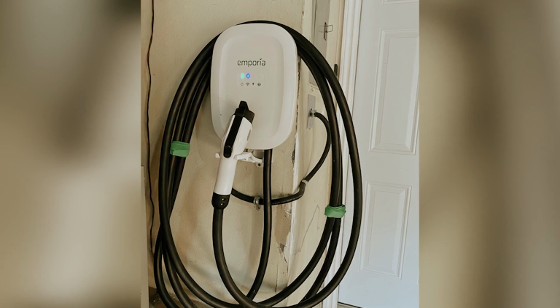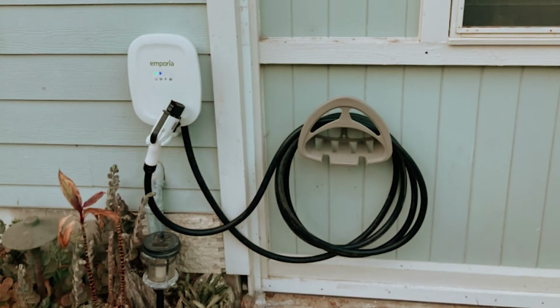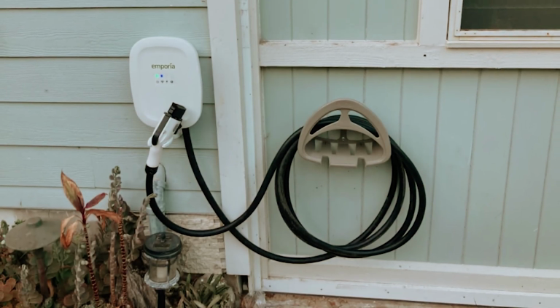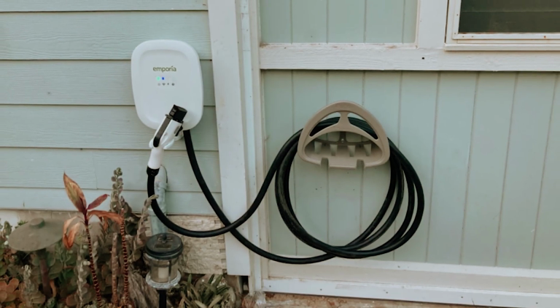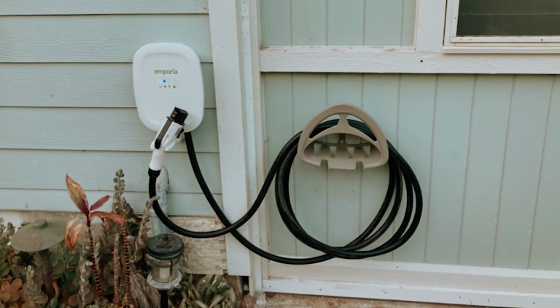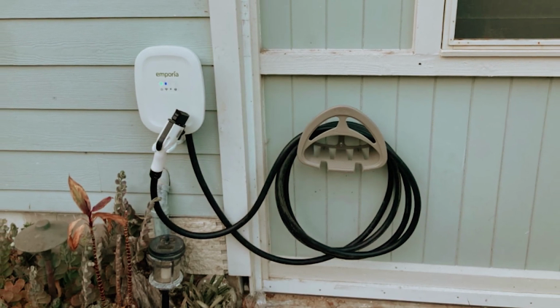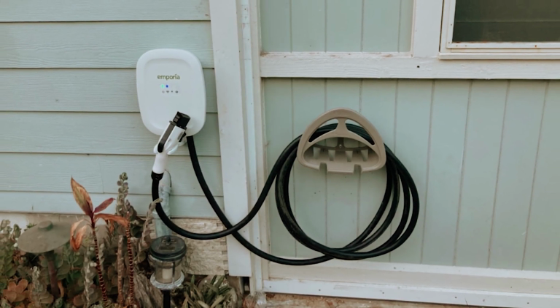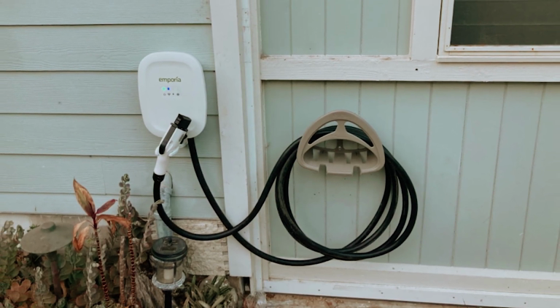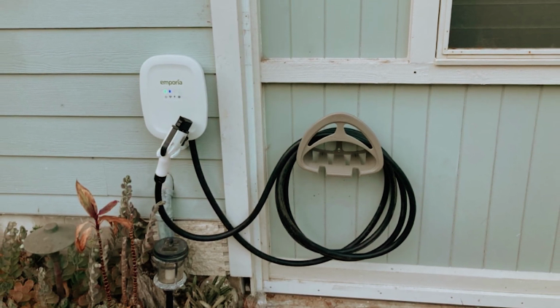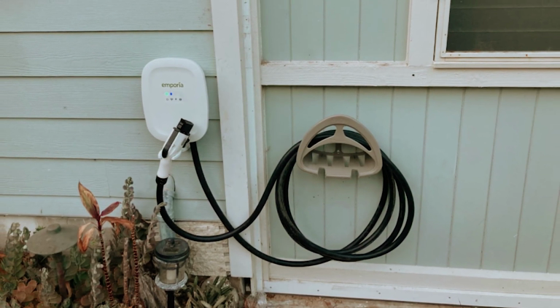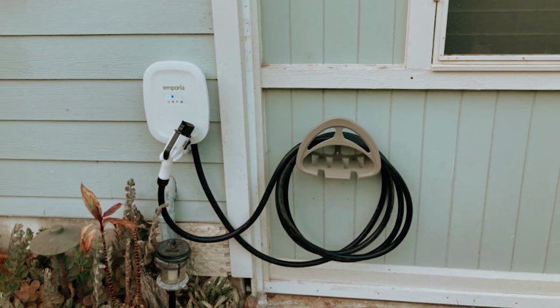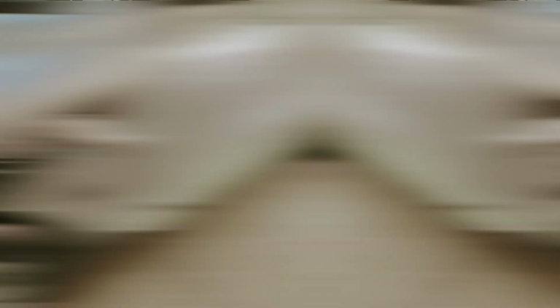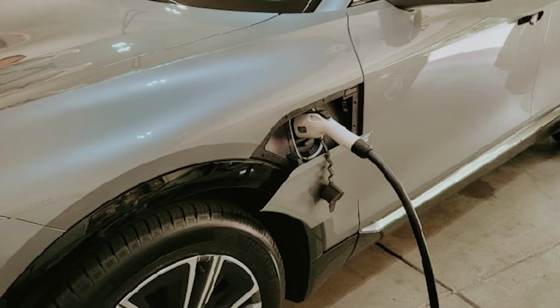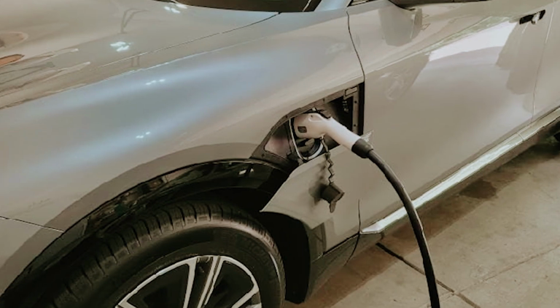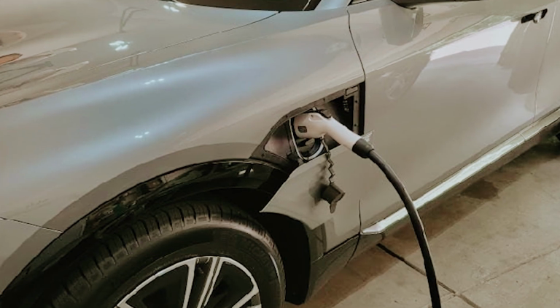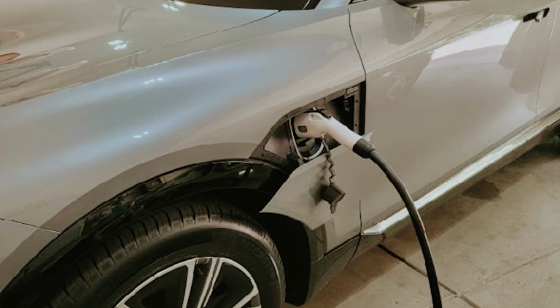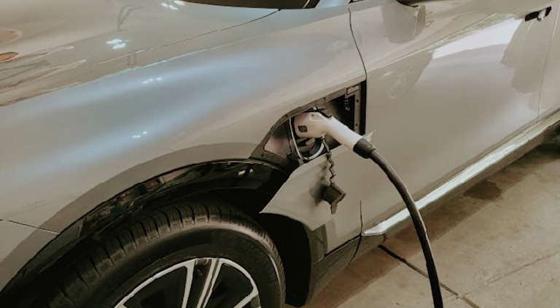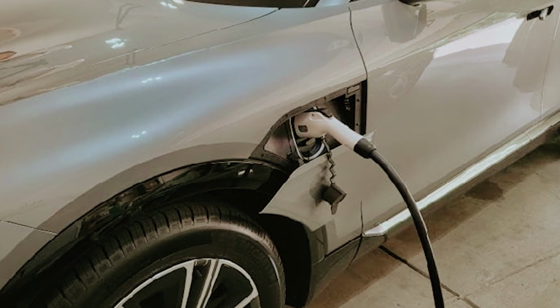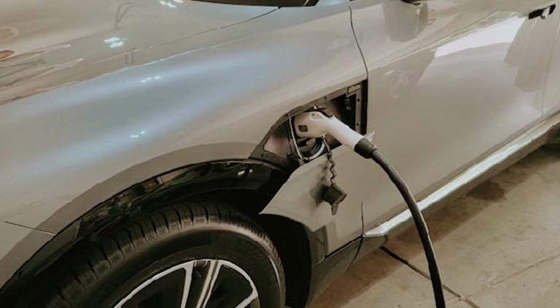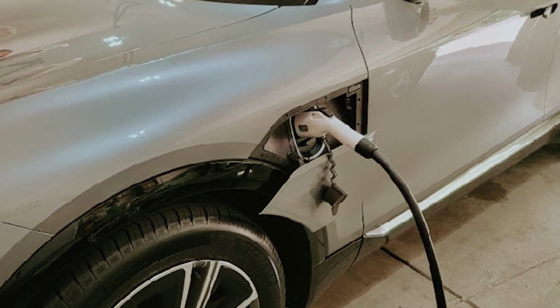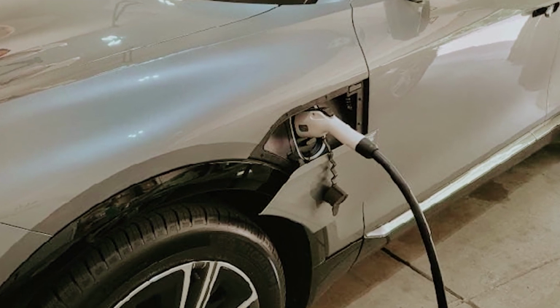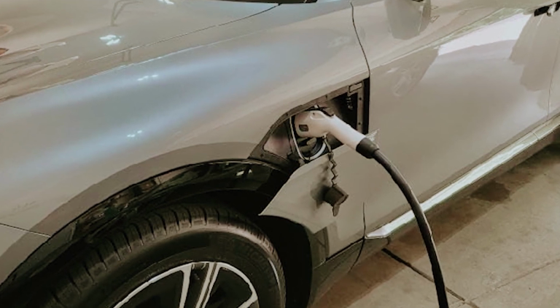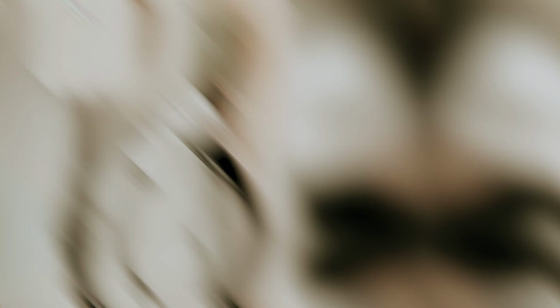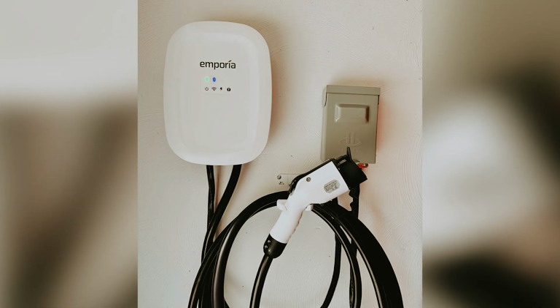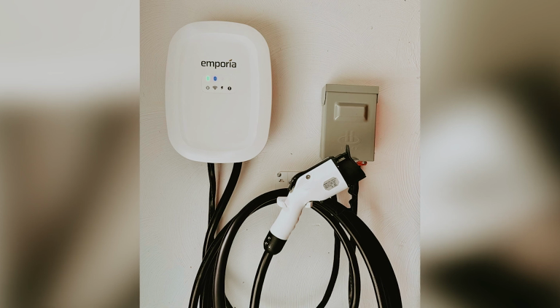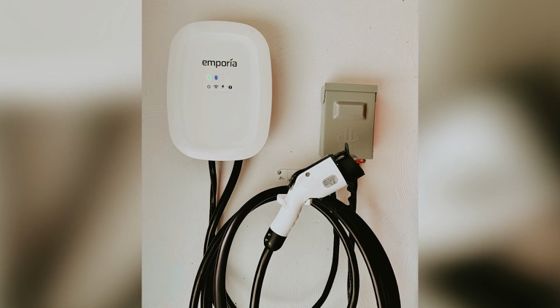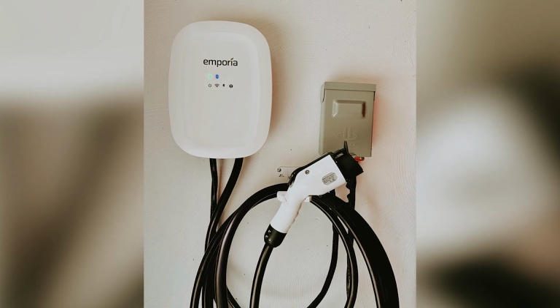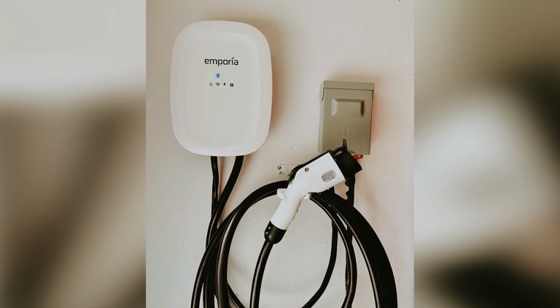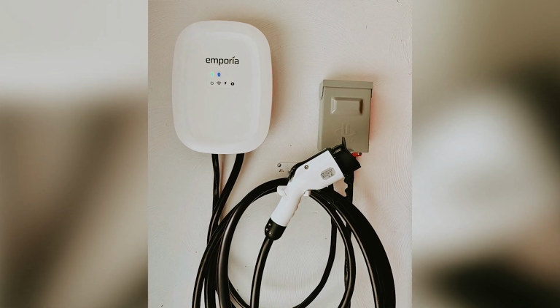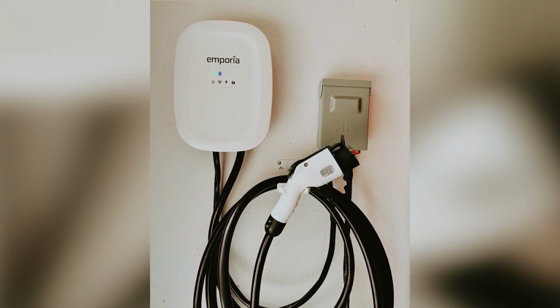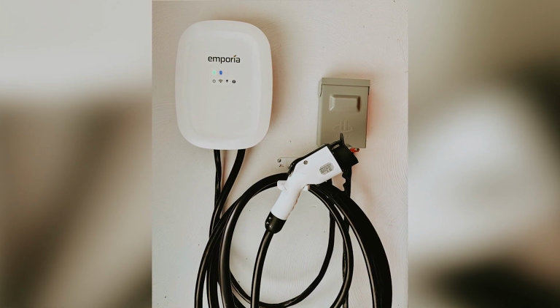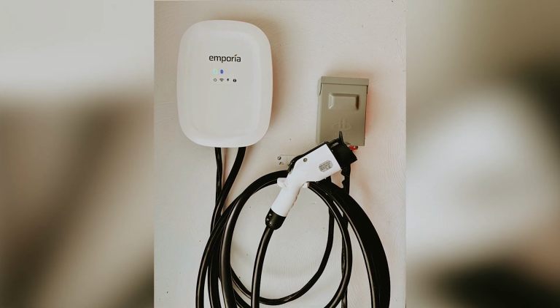By choosing Emporia, you're investing in a powerful tool that not only serves your EV charging needs, but also opens up opportunities for better energy management throughout your home. Embrace the convenience and intelligence that Emporia brings to electric vehicle charging and energy monitoring.